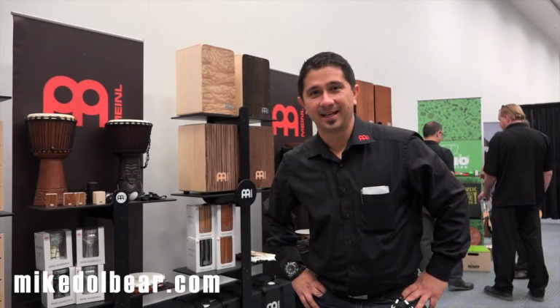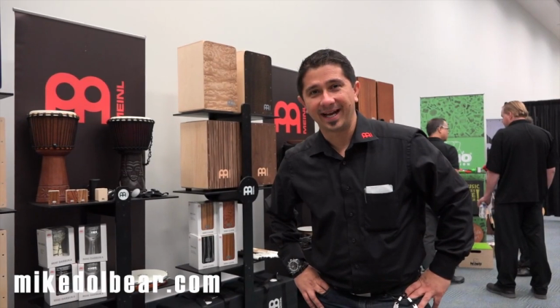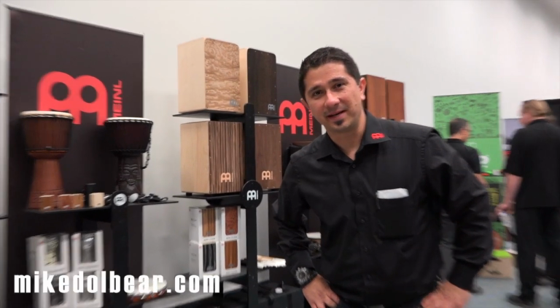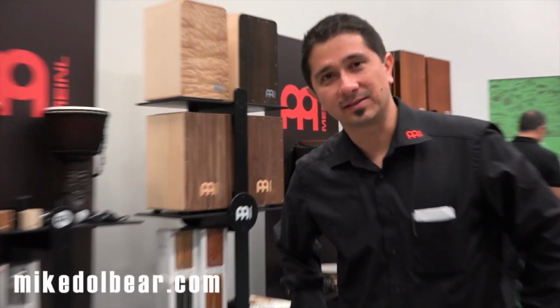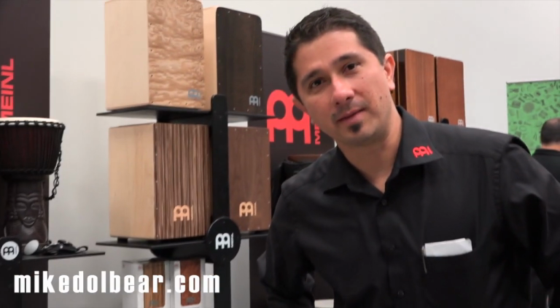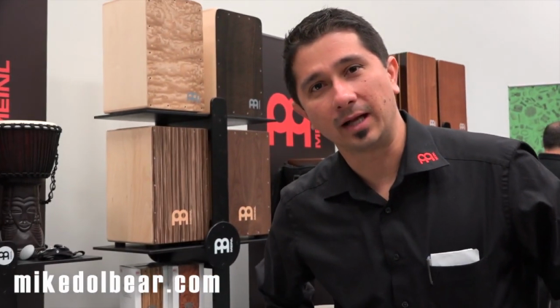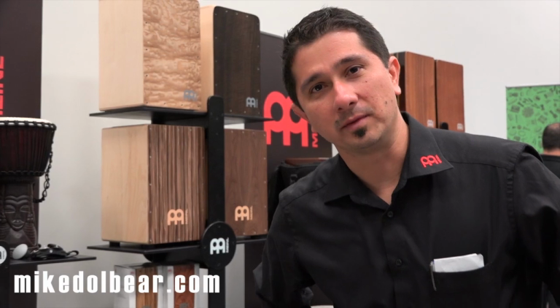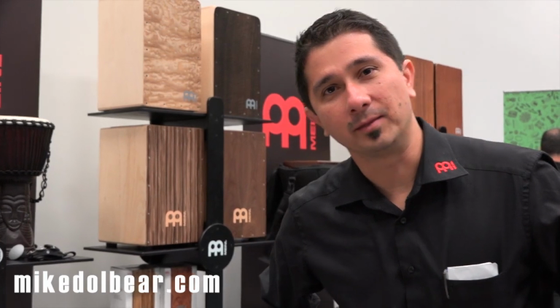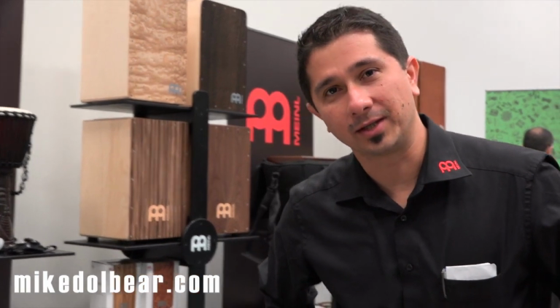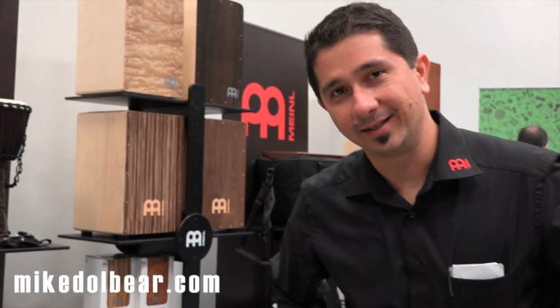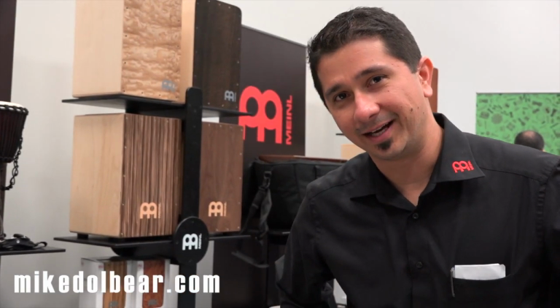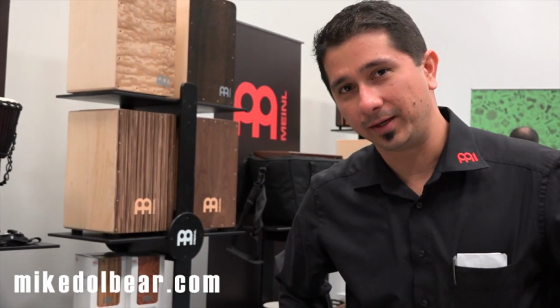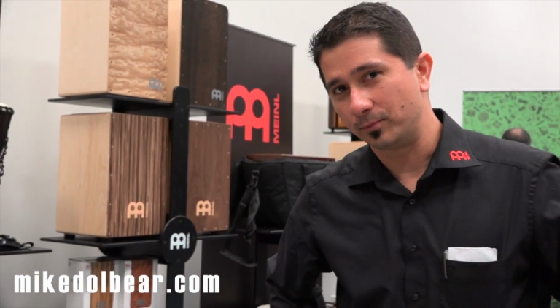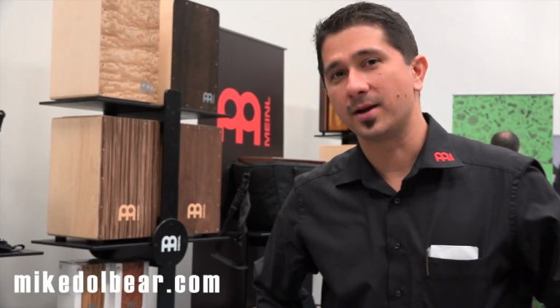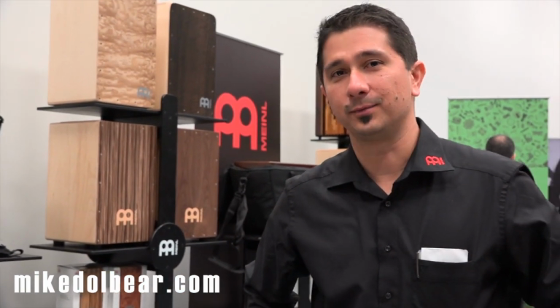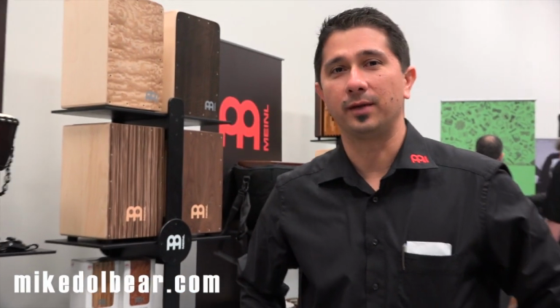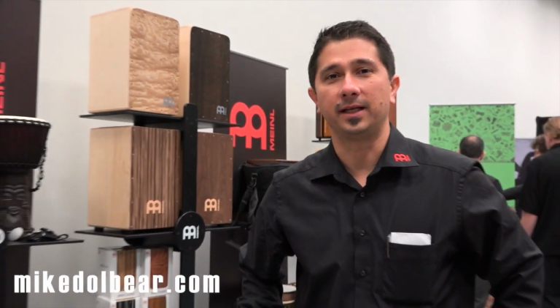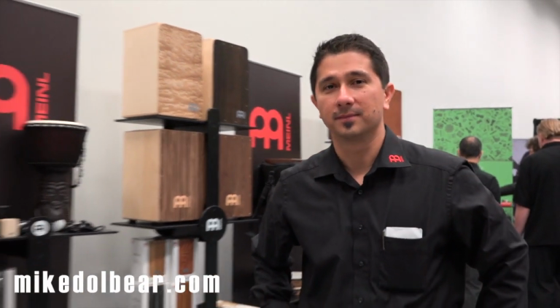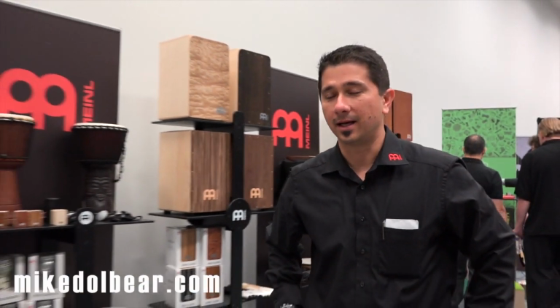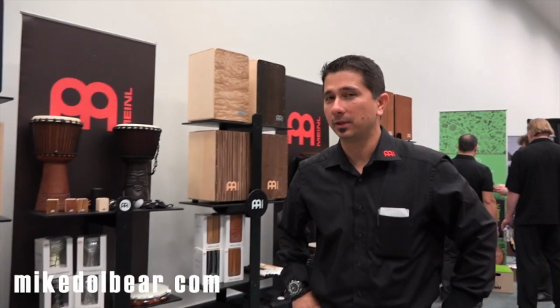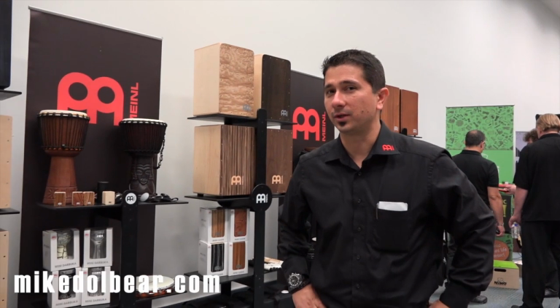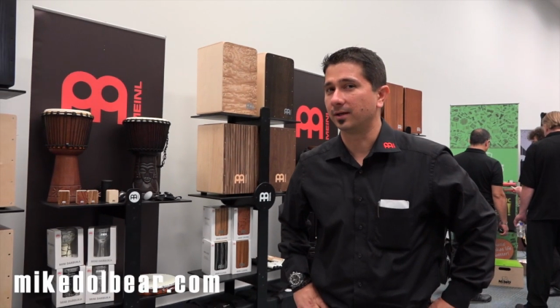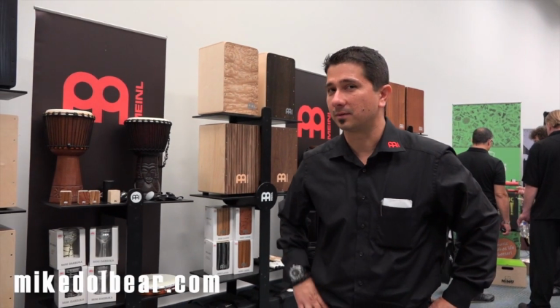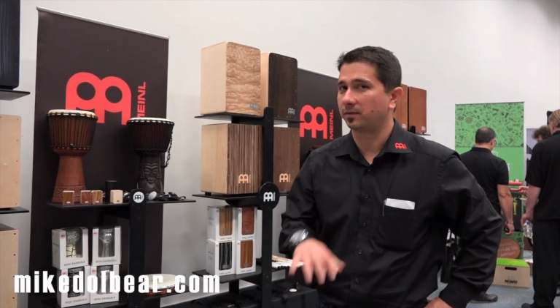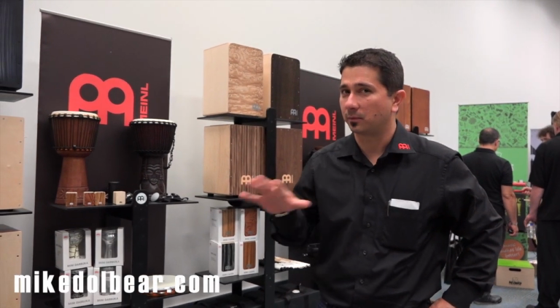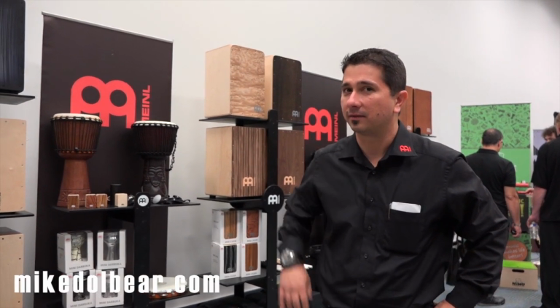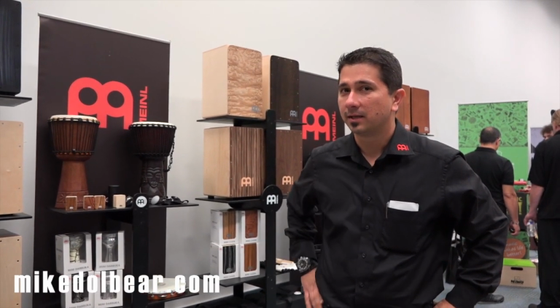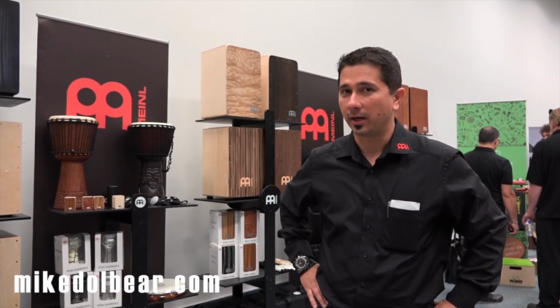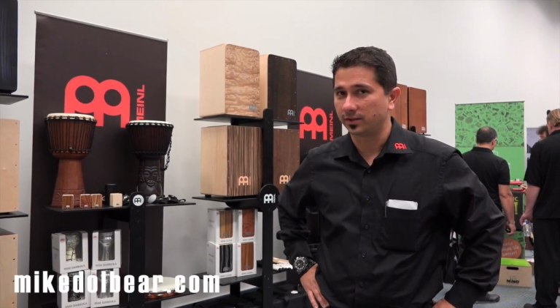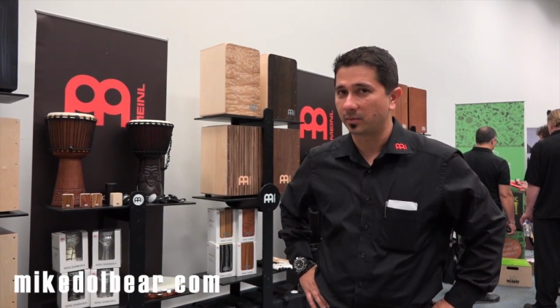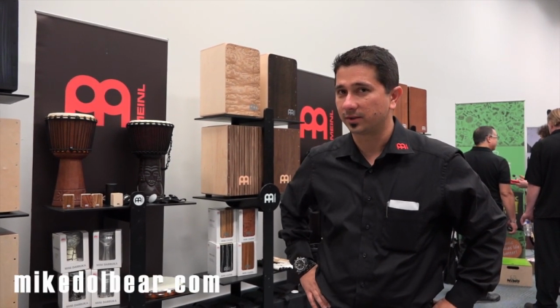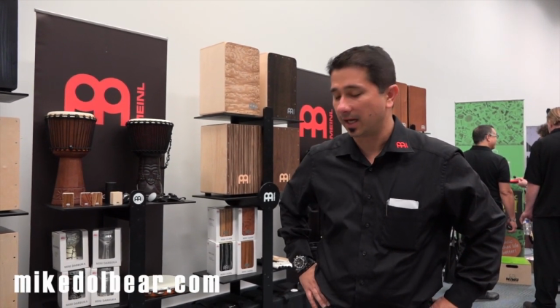Hey guys, my name is Hermann Barato with Minor Percussion. We're here at the NAMM 2015. I wanted to show you some of the things that we have brand new this year in the percussion side.